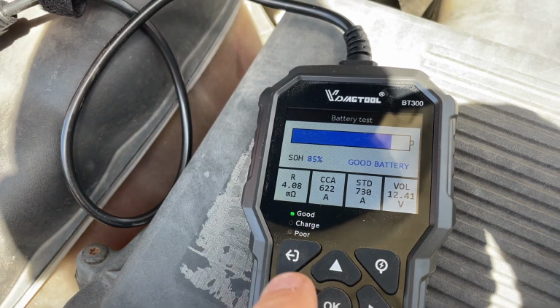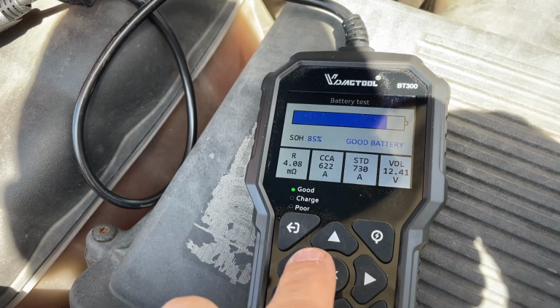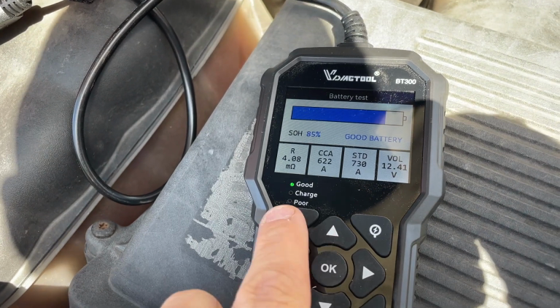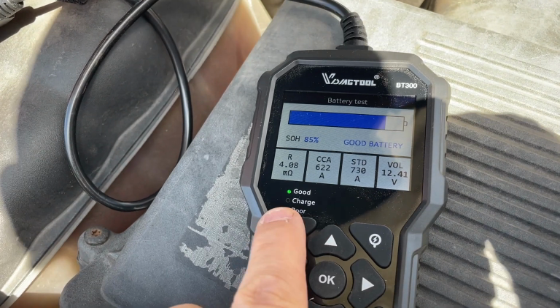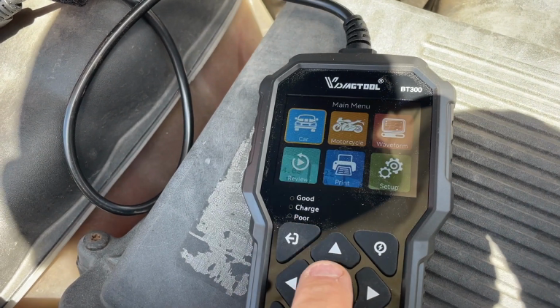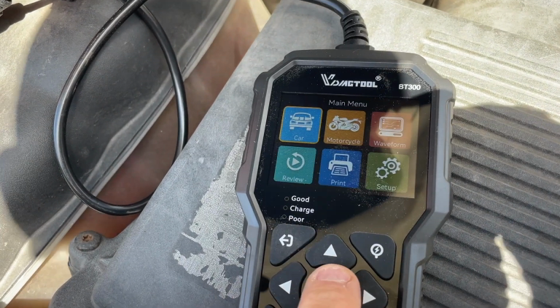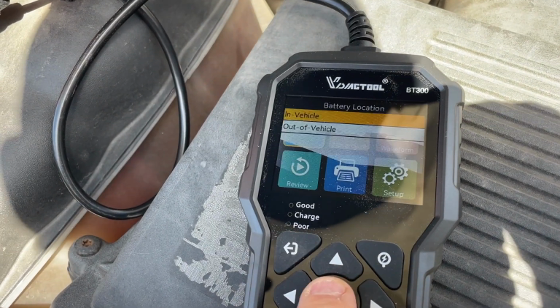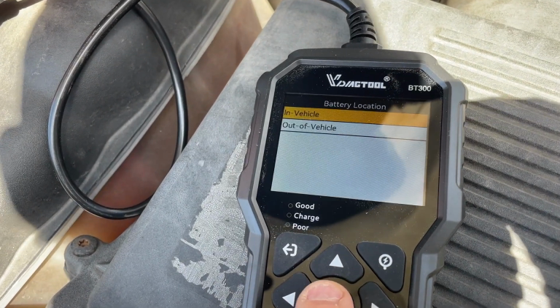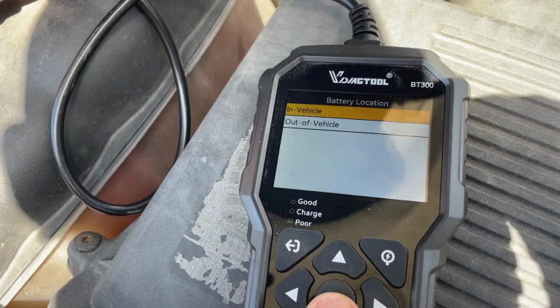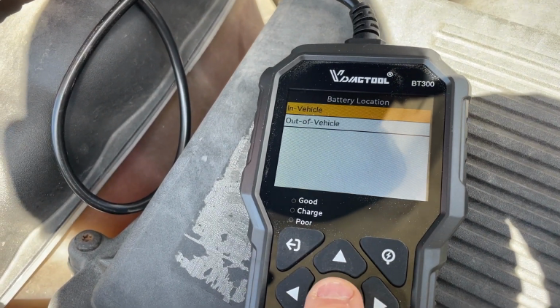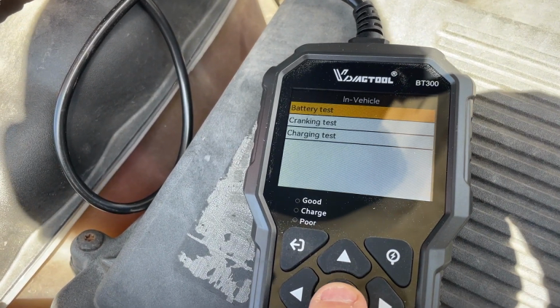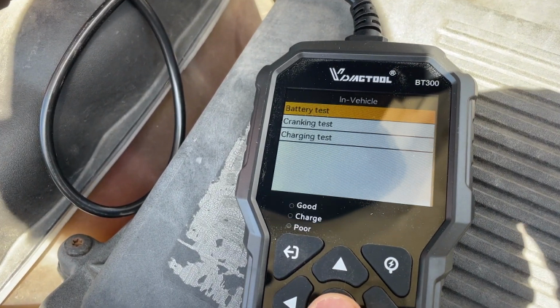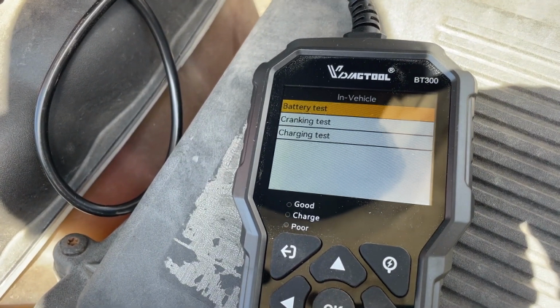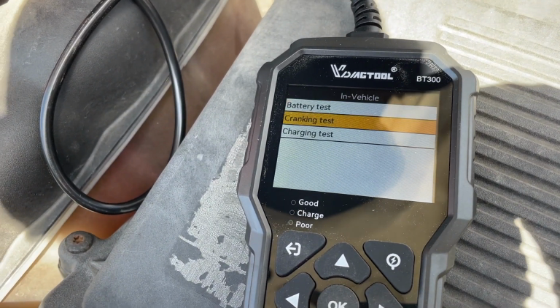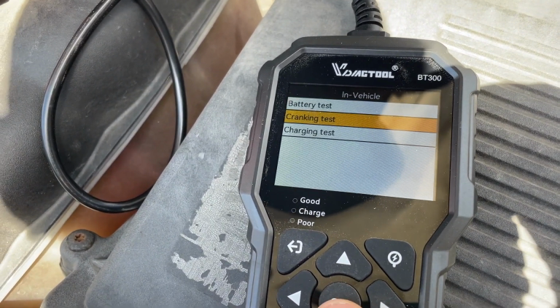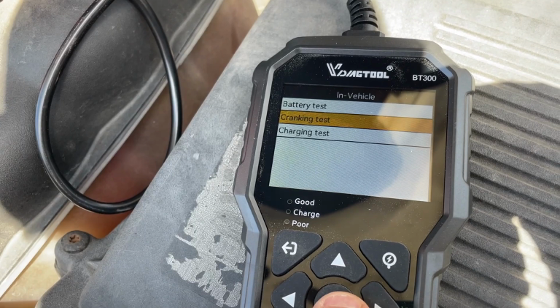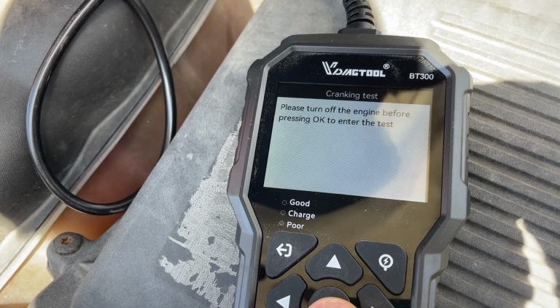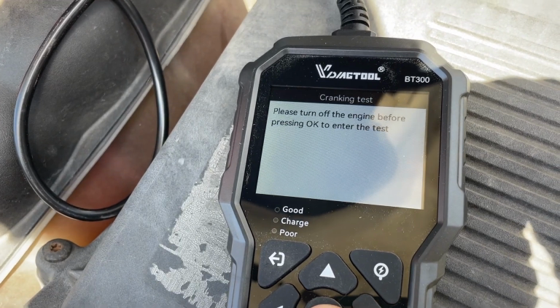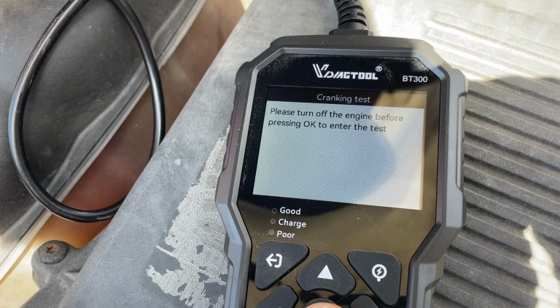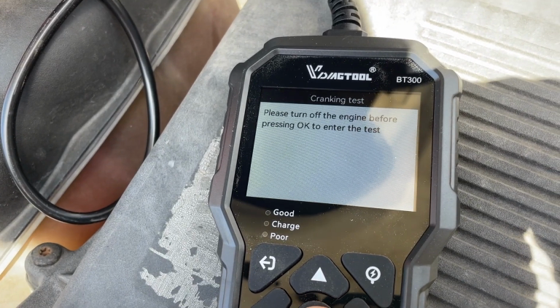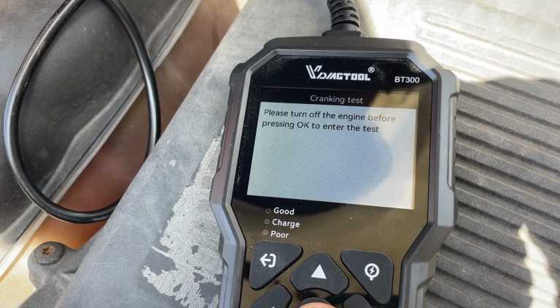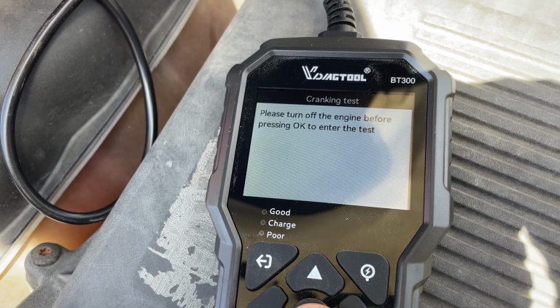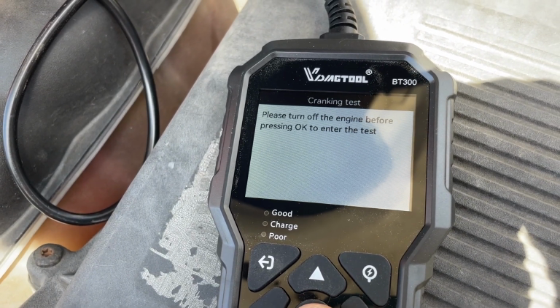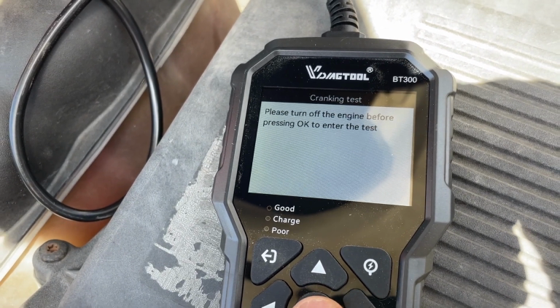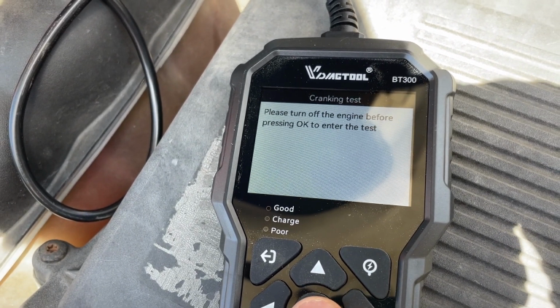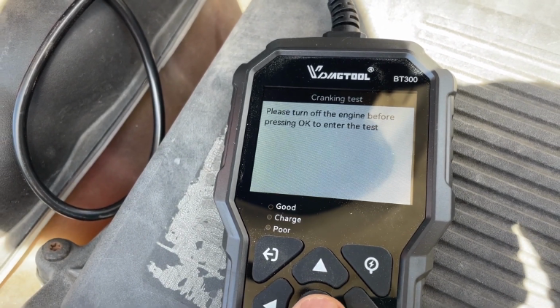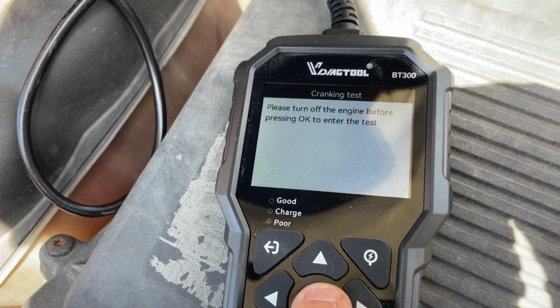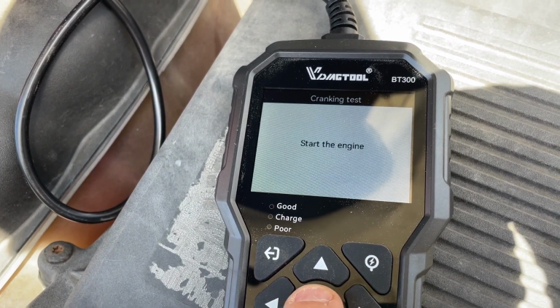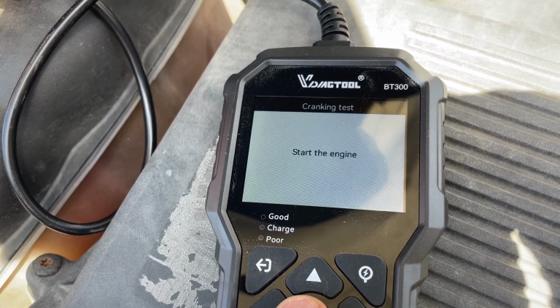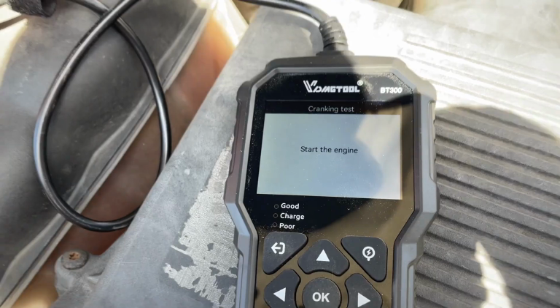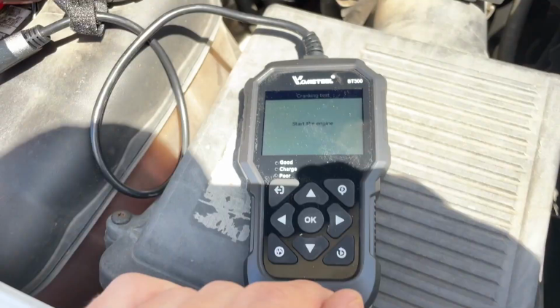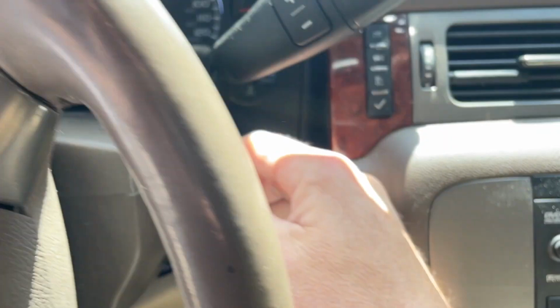Battery in vehicle, cranking test — turn off the engine before pressing okay and entering the test, then start the engine.